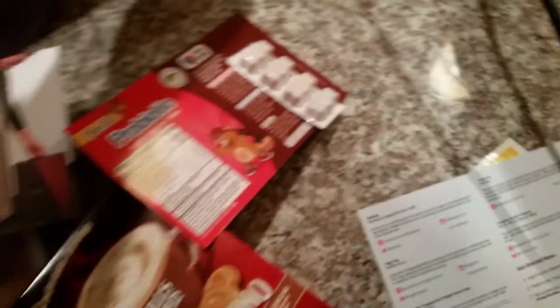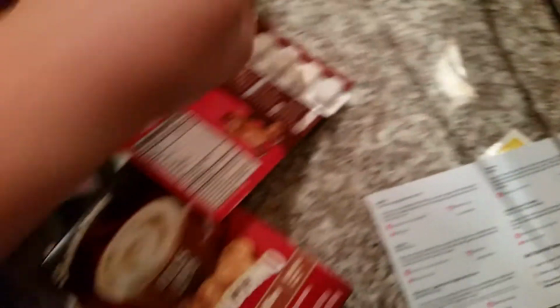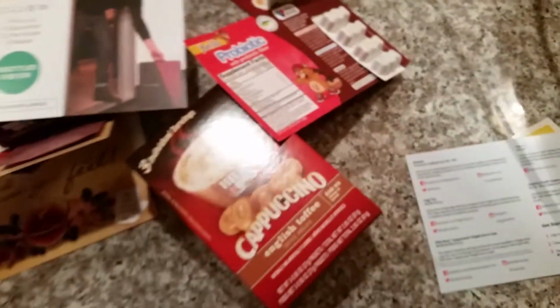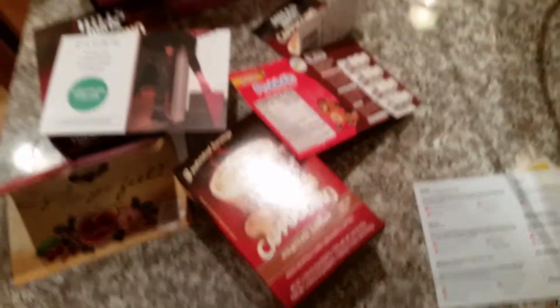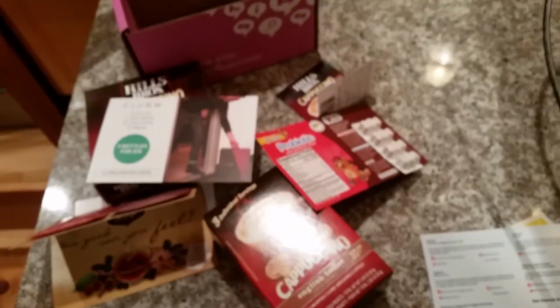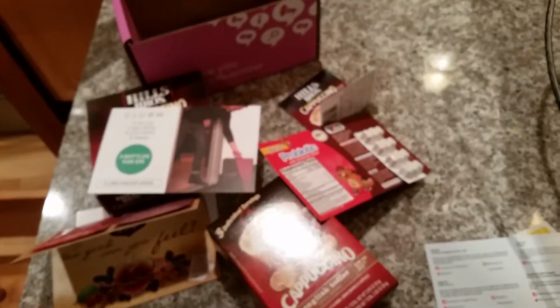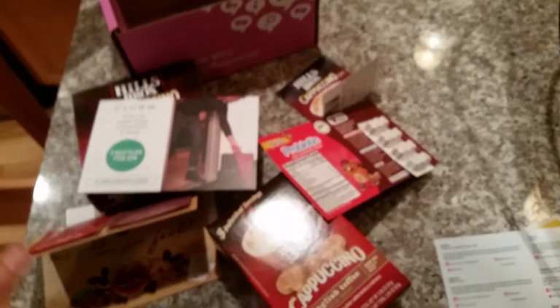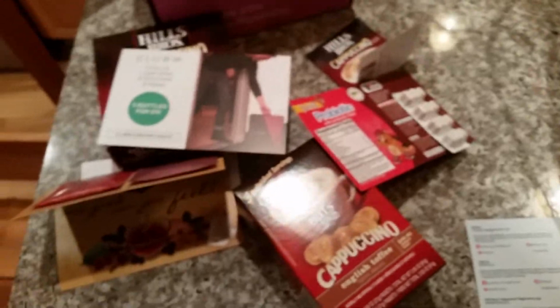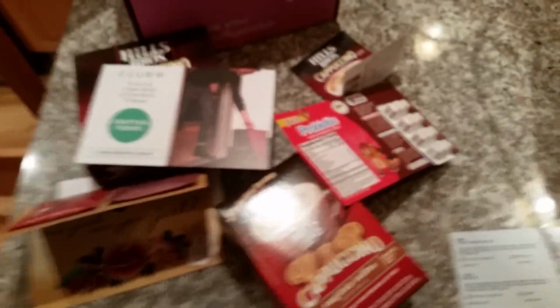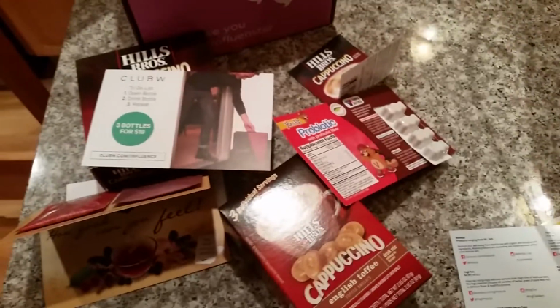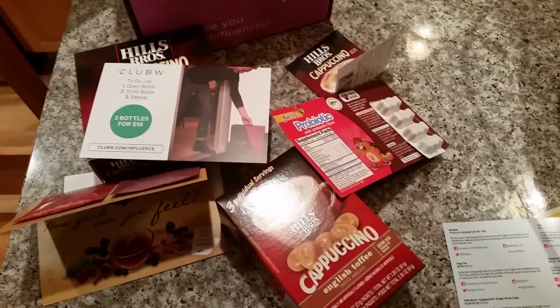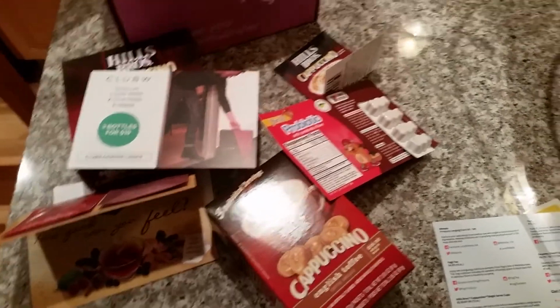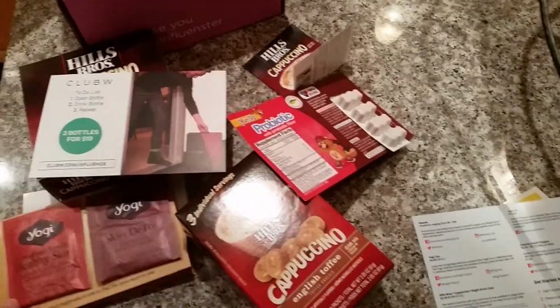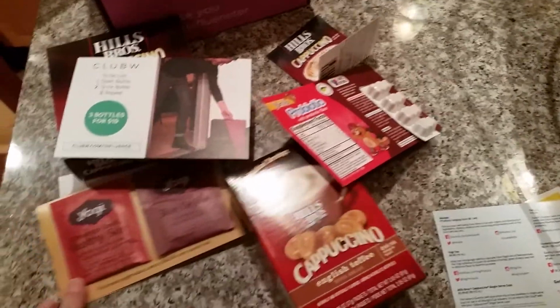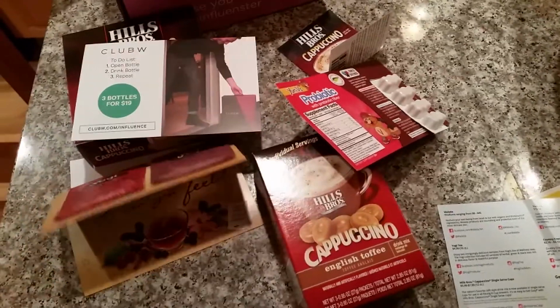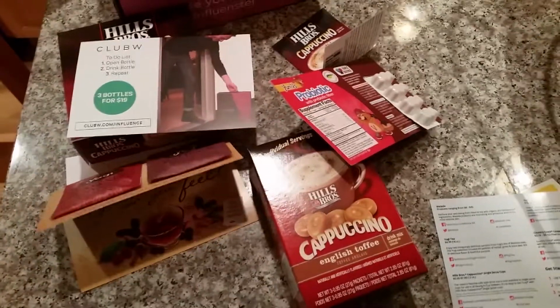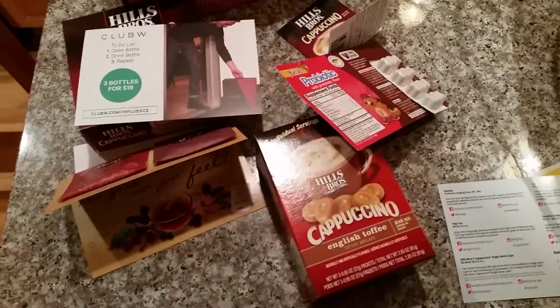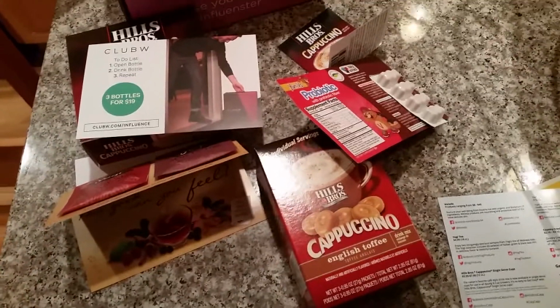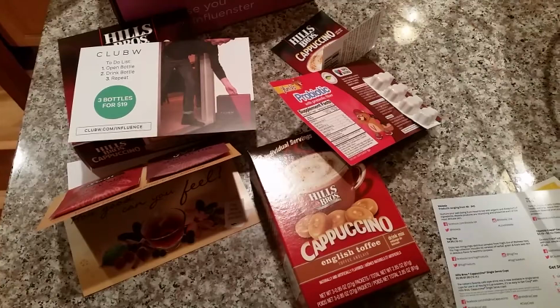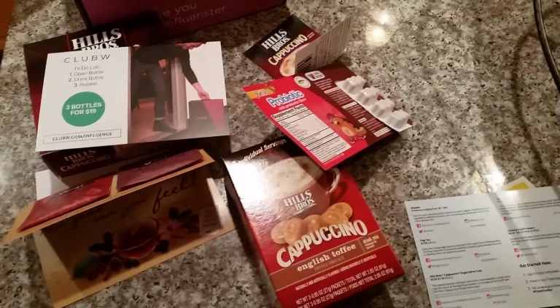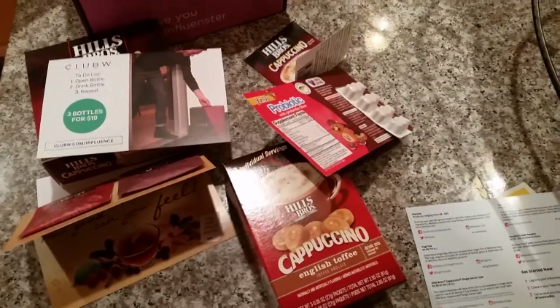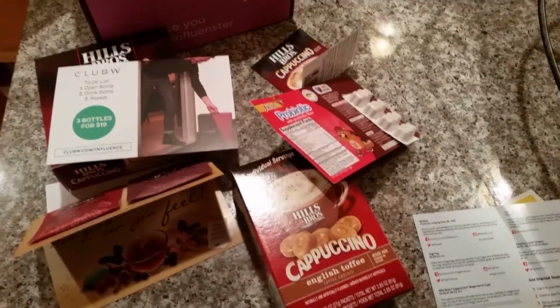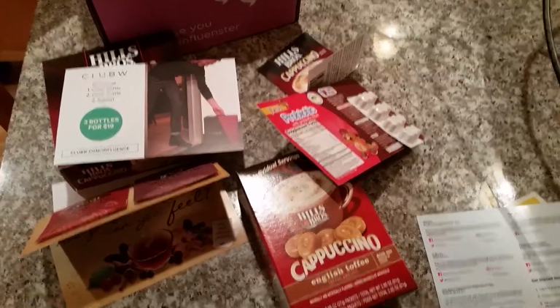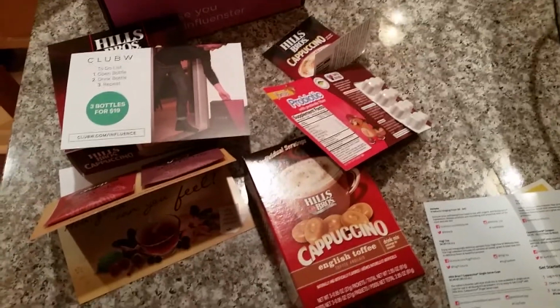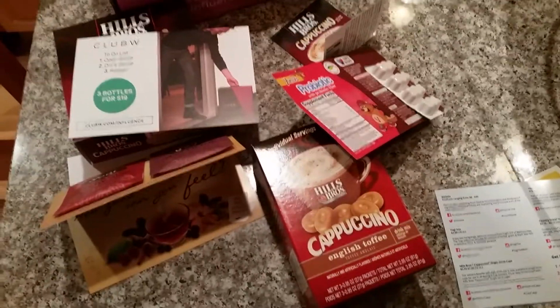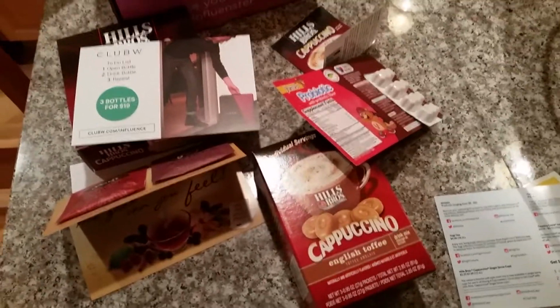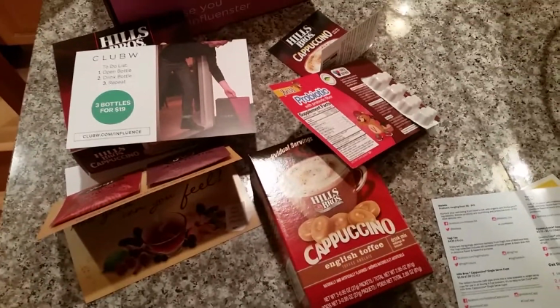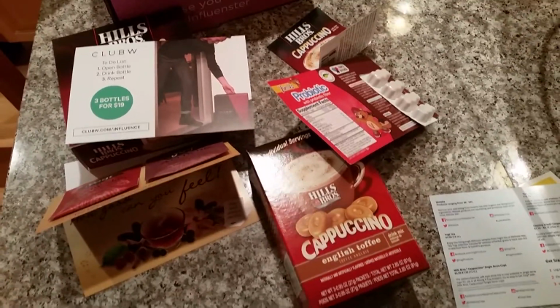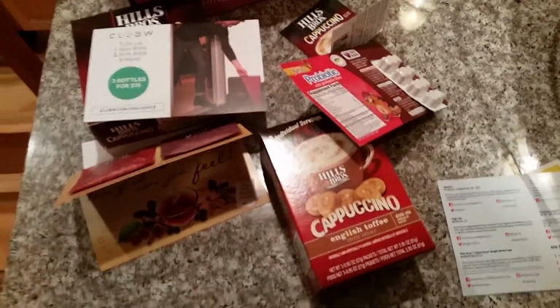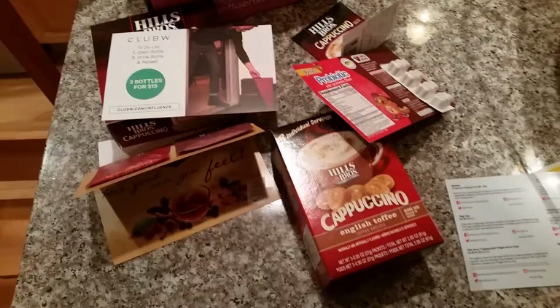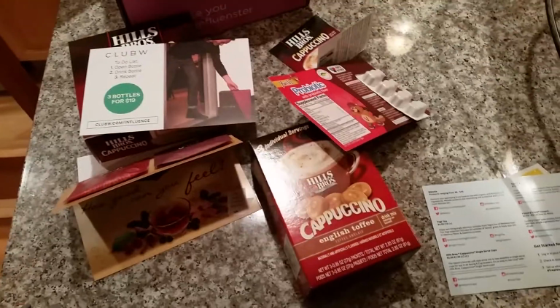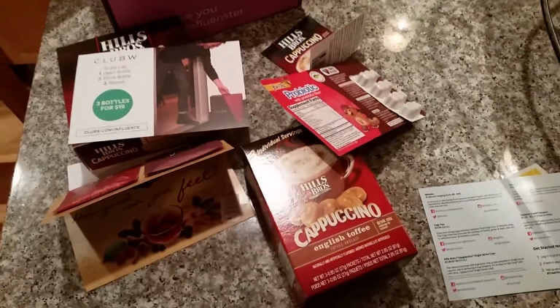And then a coupon. So yeah, that is the Influenster treat box. I think it's geared towards moms, so this is going on my mommy channel, but I wanted to give you a little overview. That's it for now — I'll be back soon with a two-month update. Thanks for watching, bye!